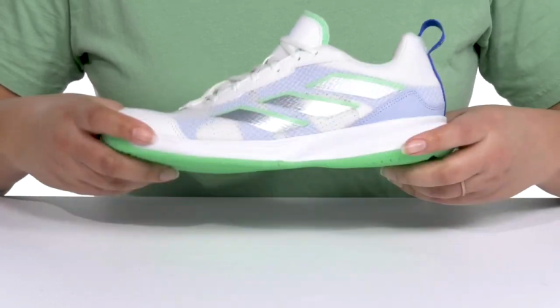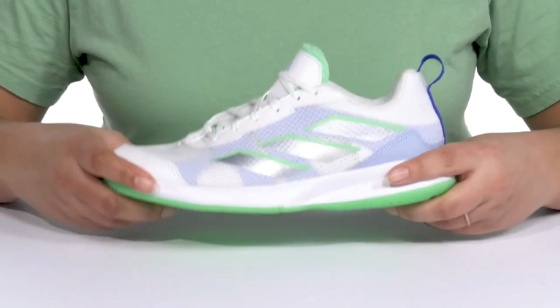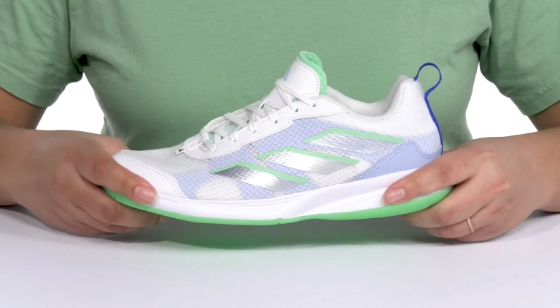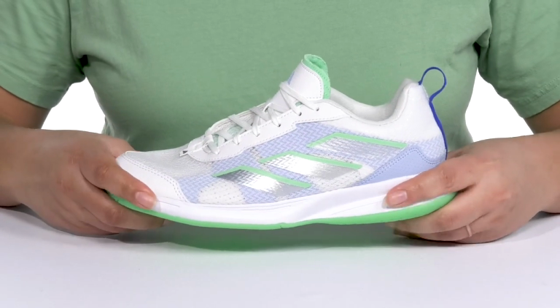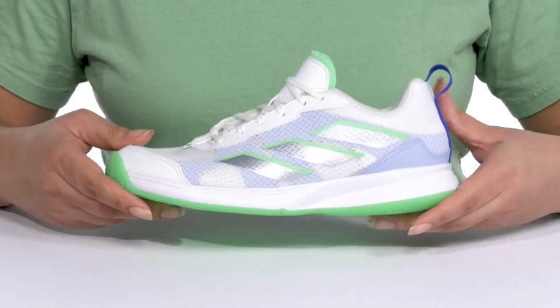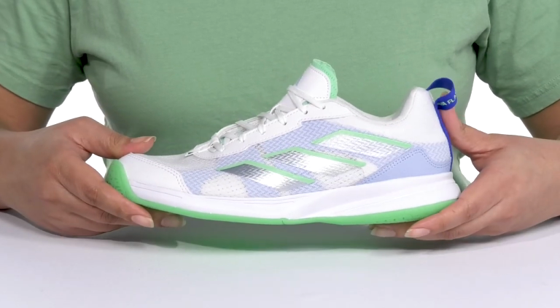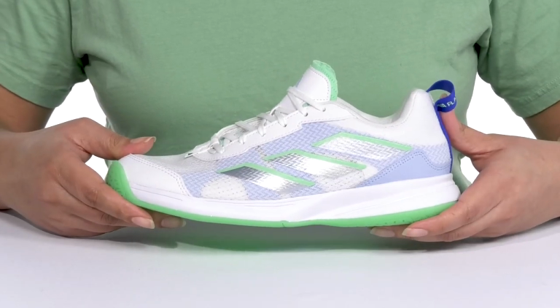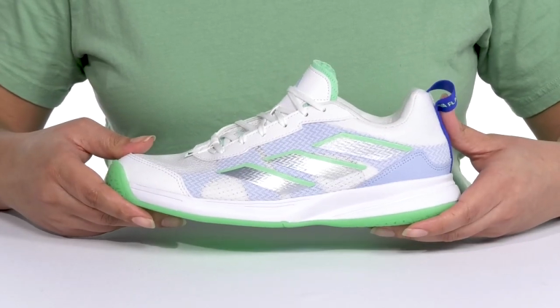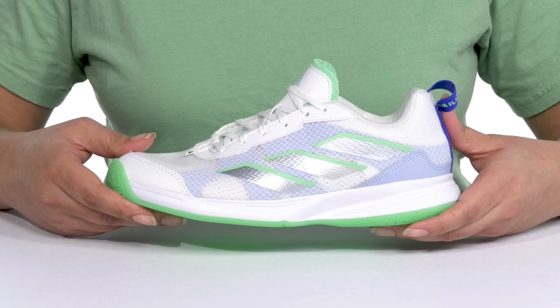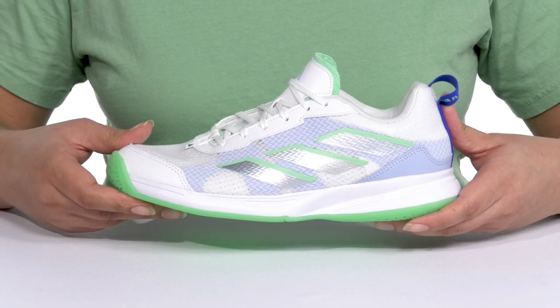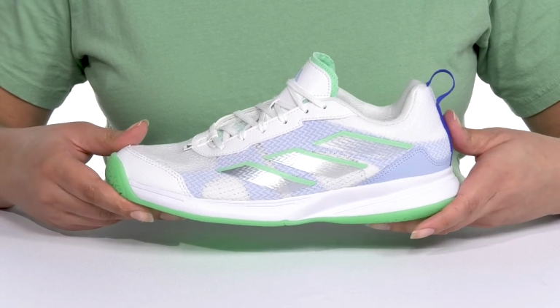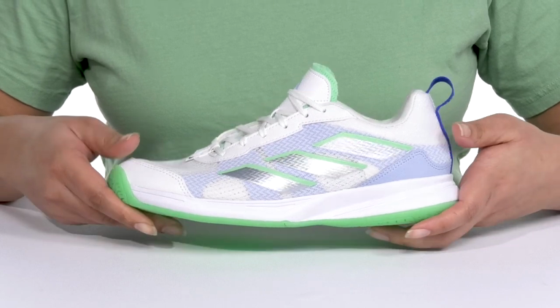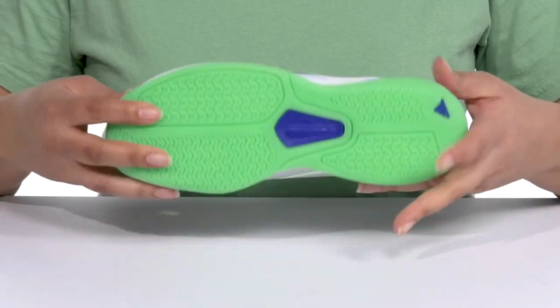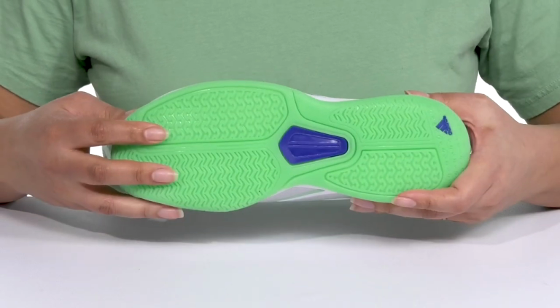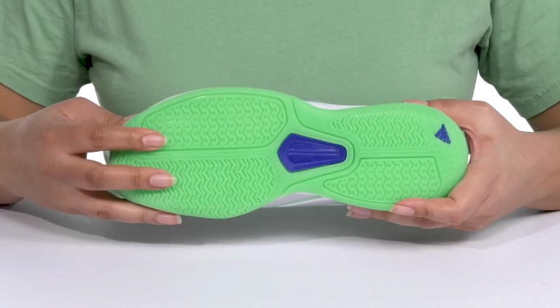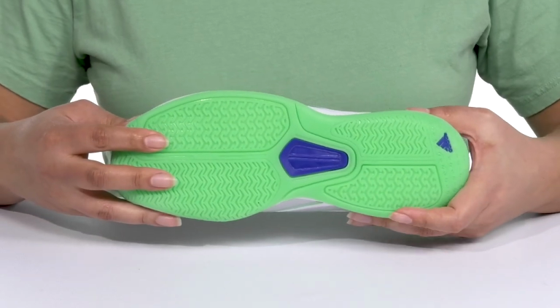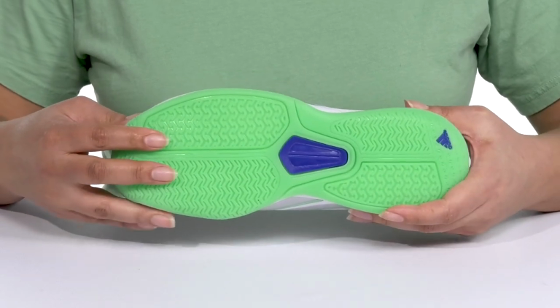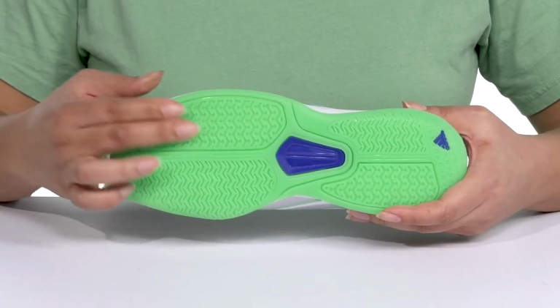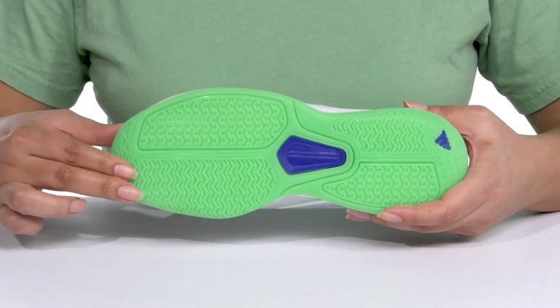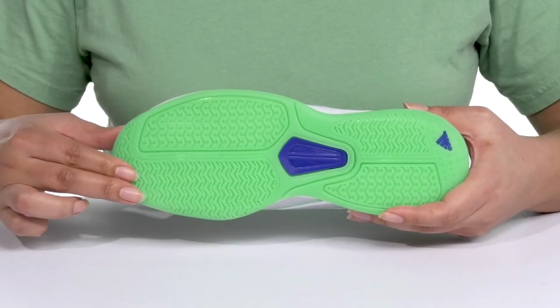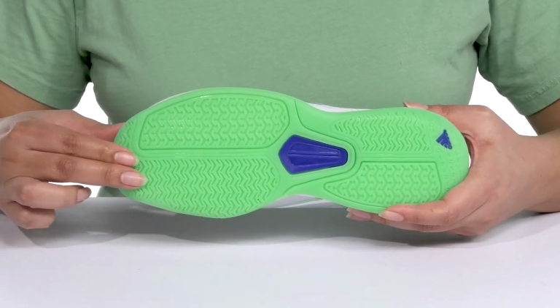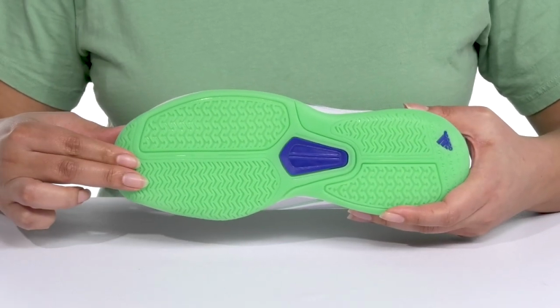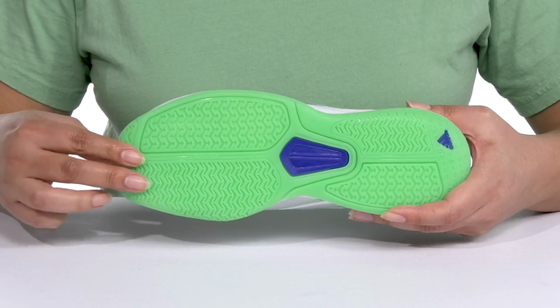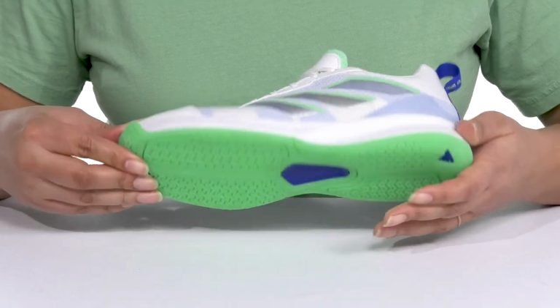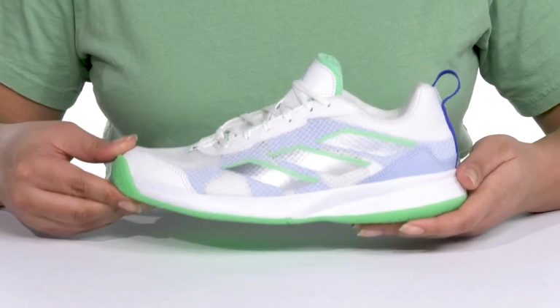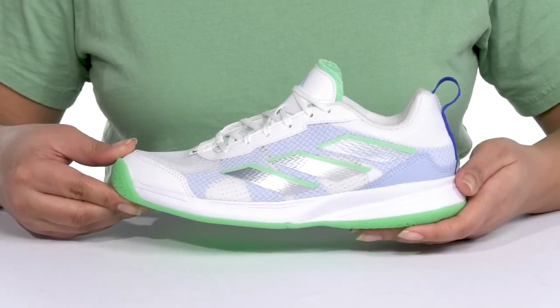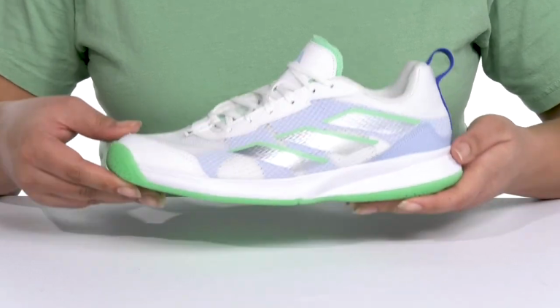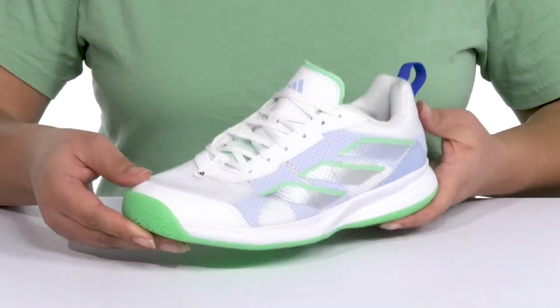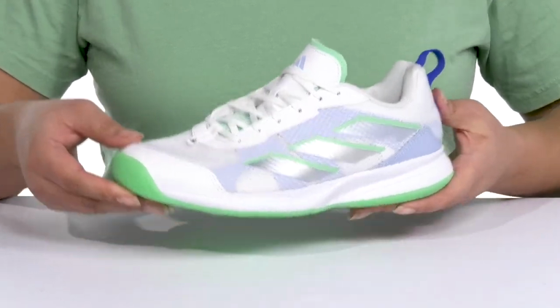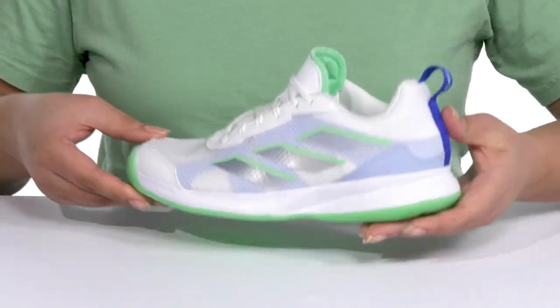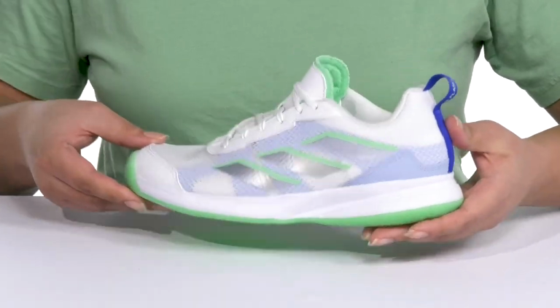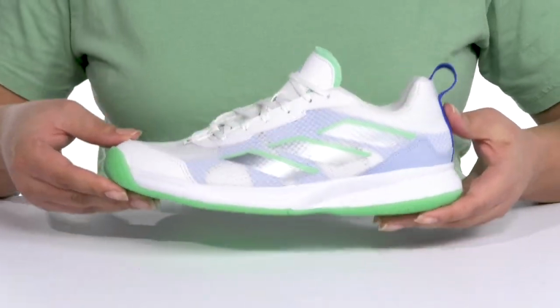They're lightweight with a sturdy and durable build that's made to last, and it's all on top of a durable AdiWear rubber outsole that is grippy to keep you sure-footed with every step. Wear these with any athletic attire.